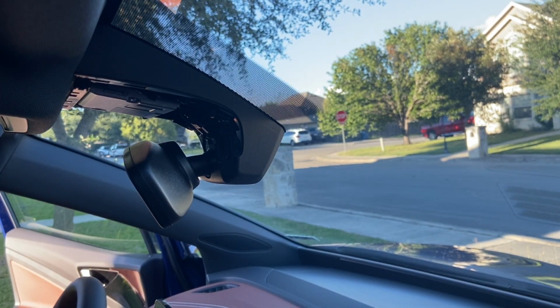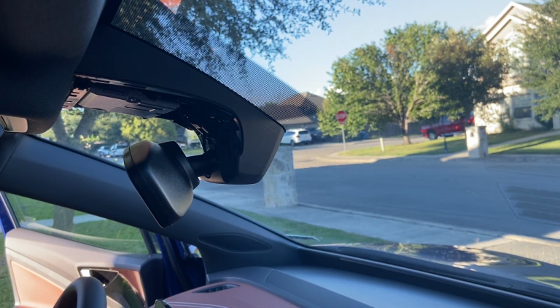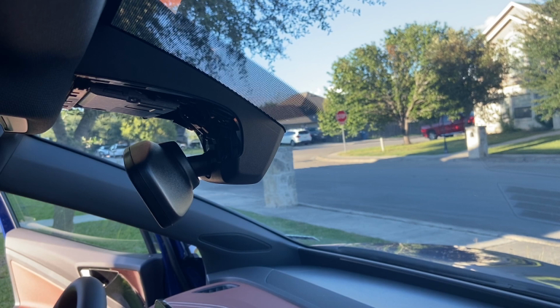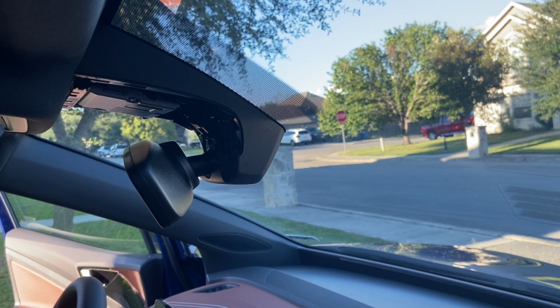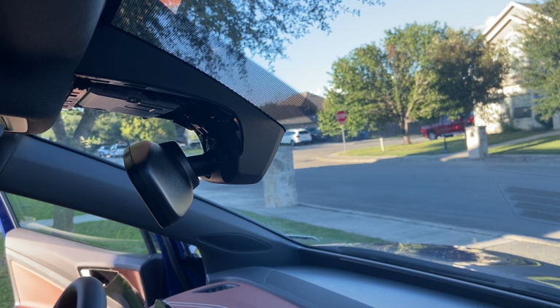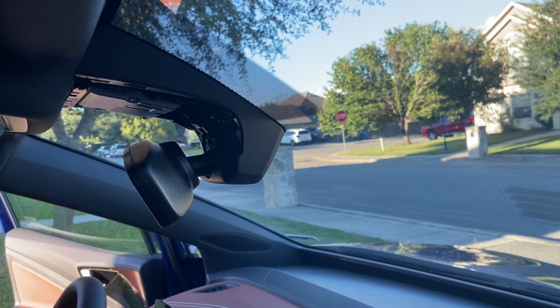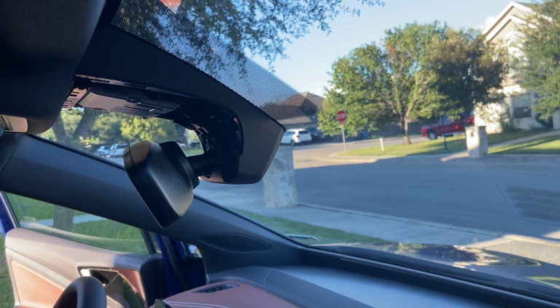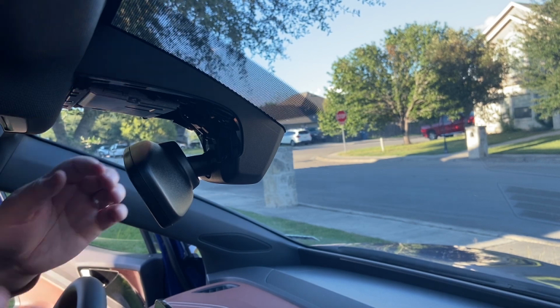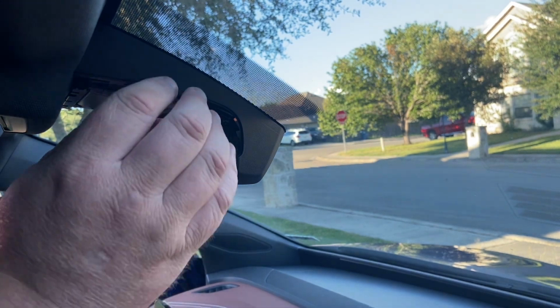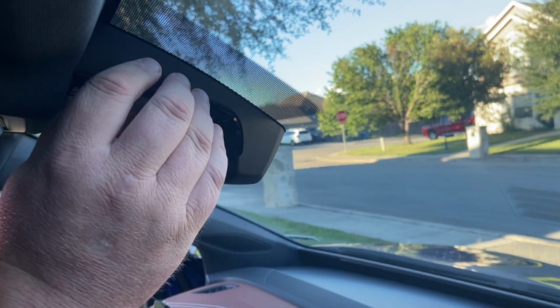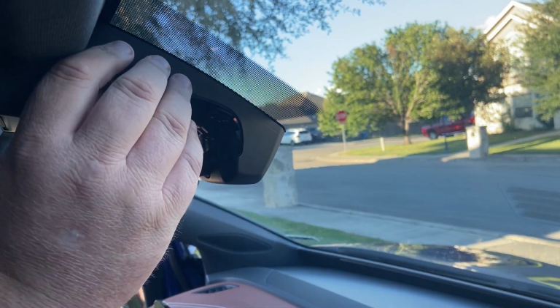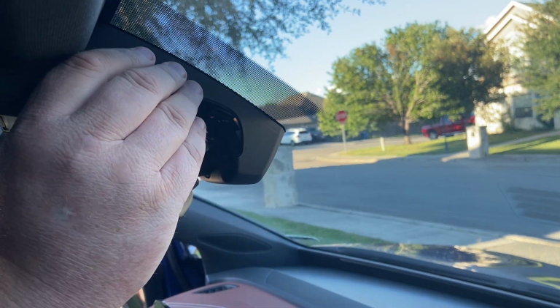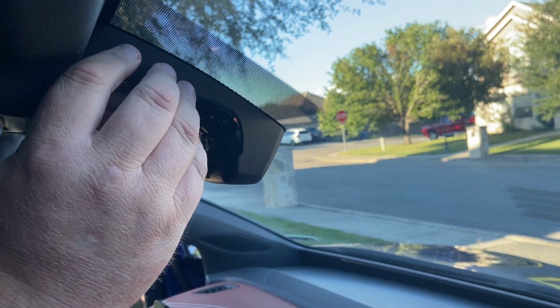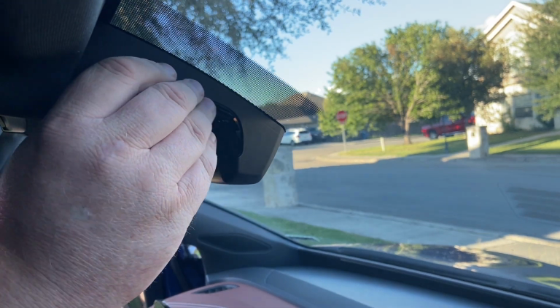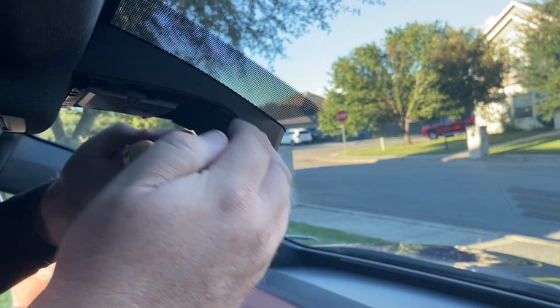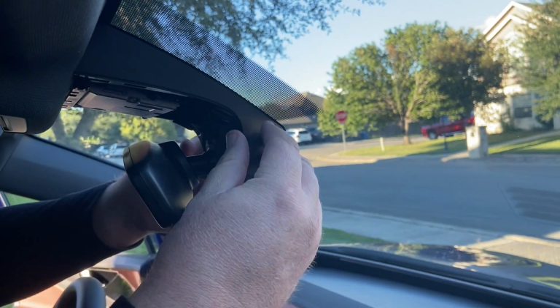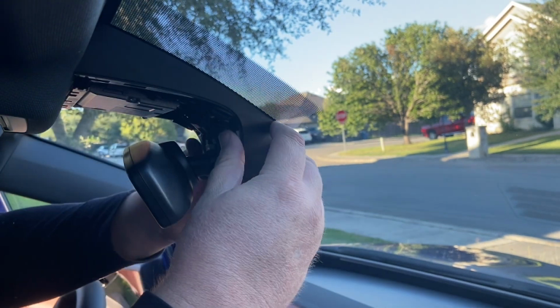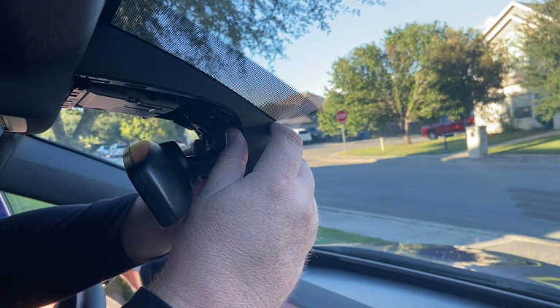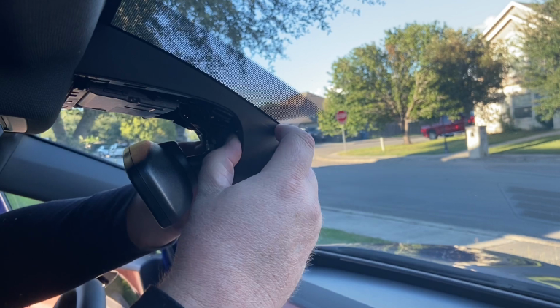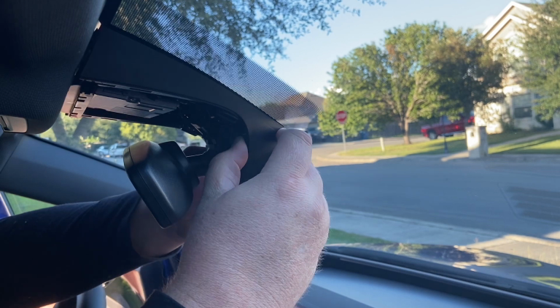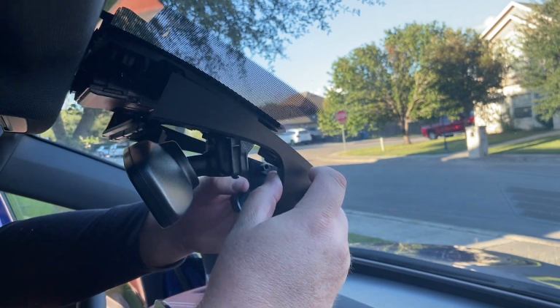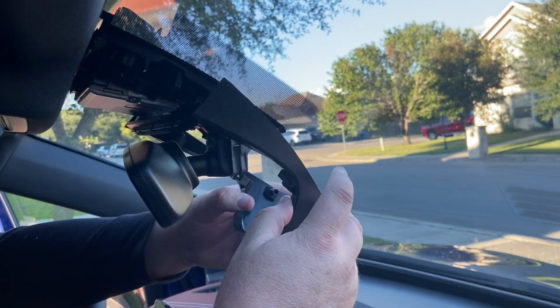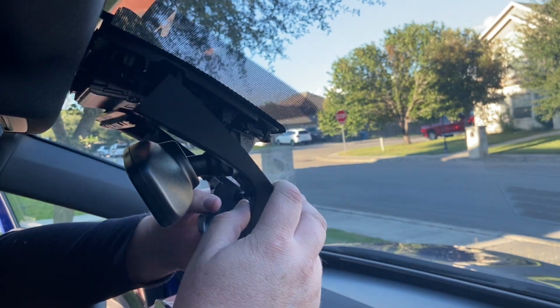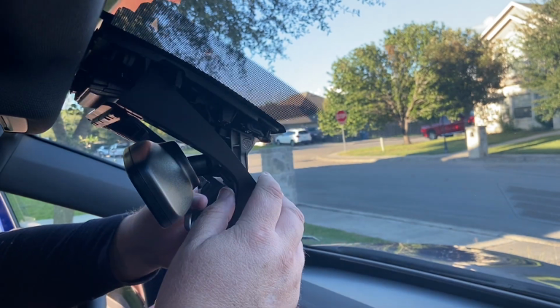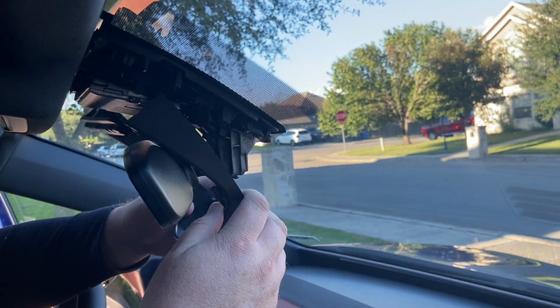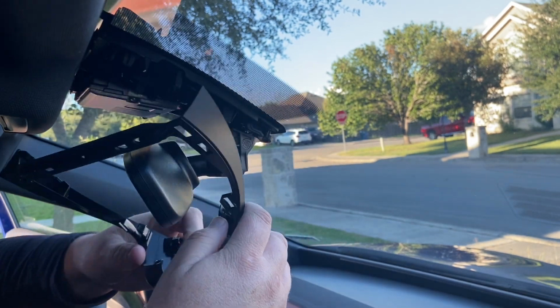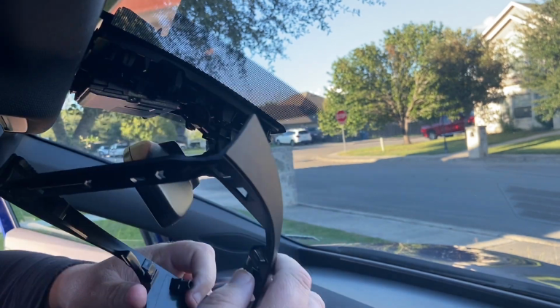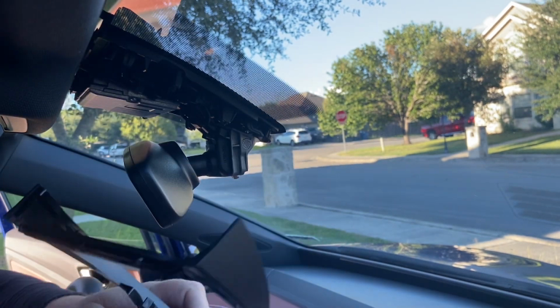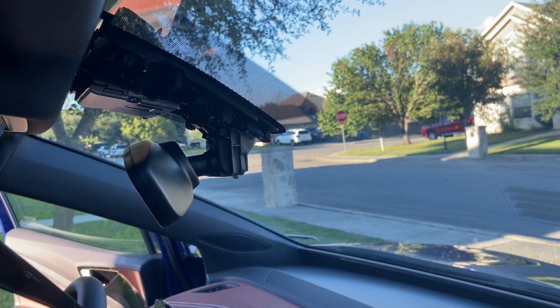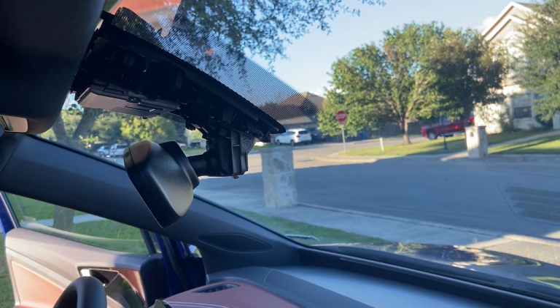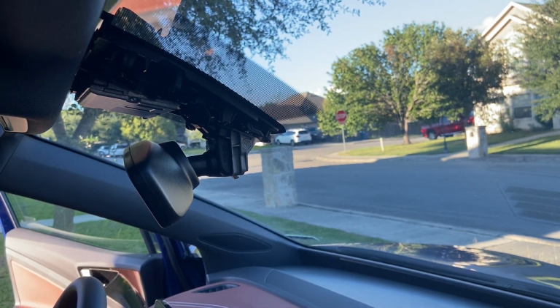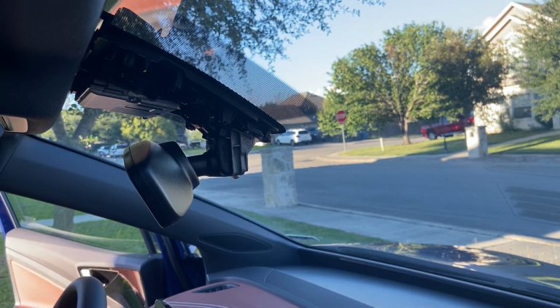The front piece is a little bit more interesting, but essentially just slide it forward, almost down the glass, and it comes off really easy. Then just kind of wrap it around that mirror.